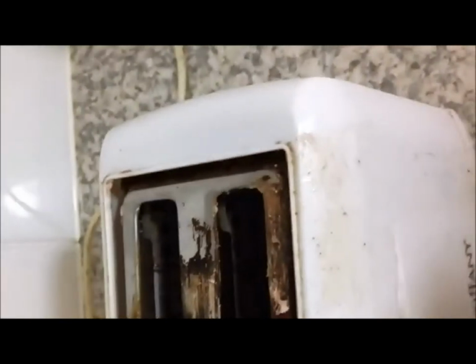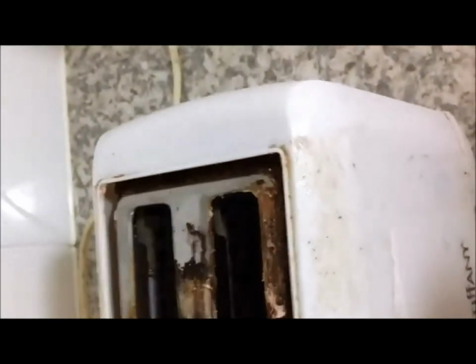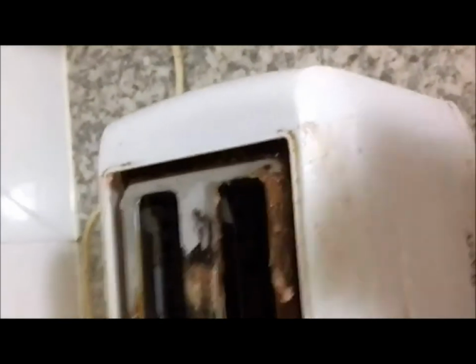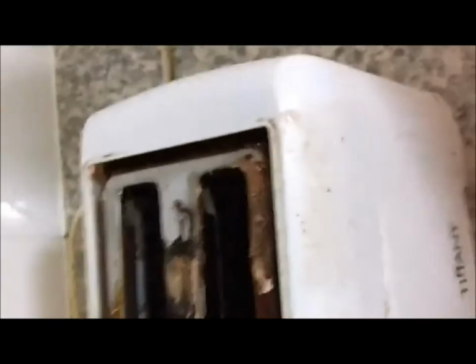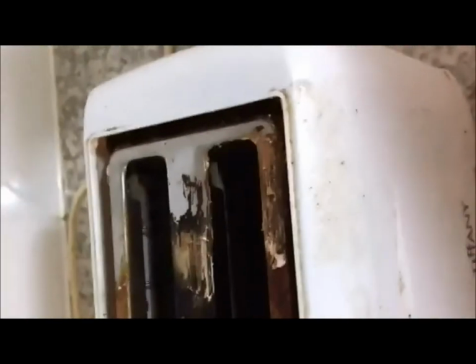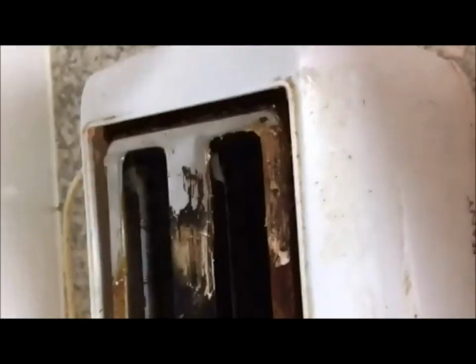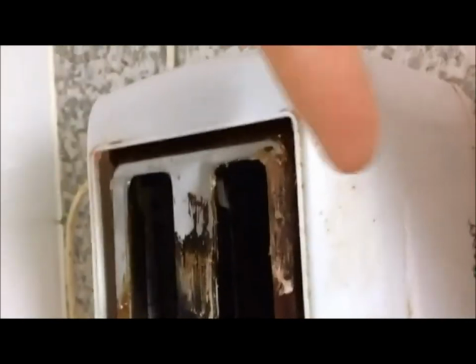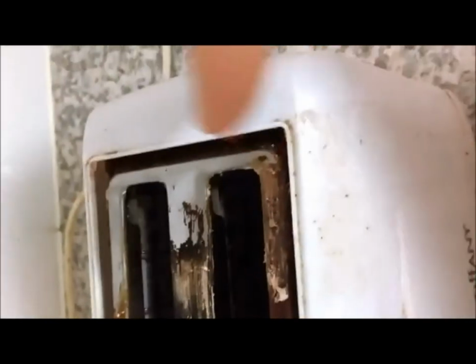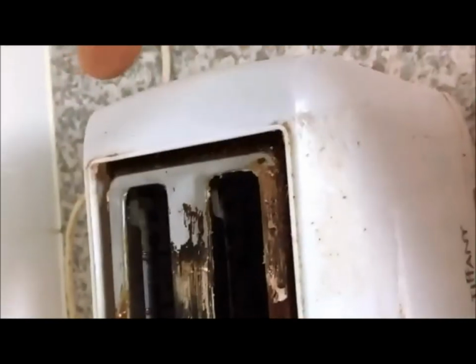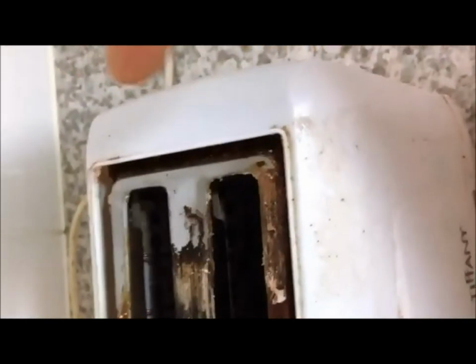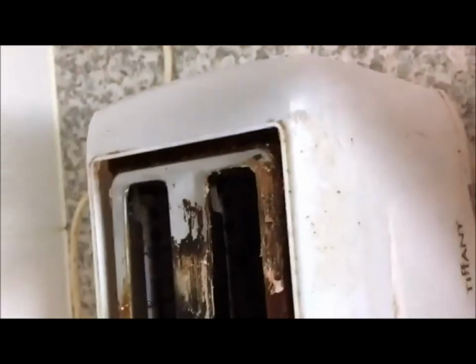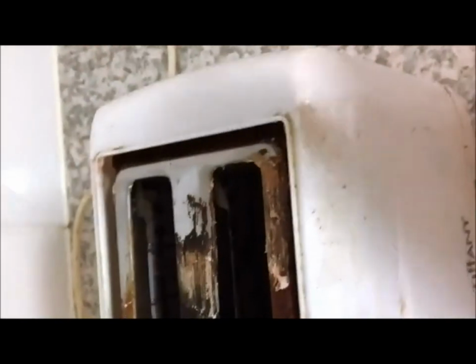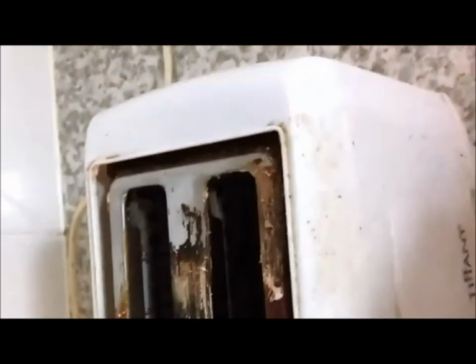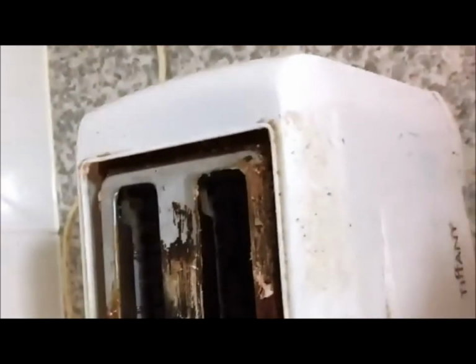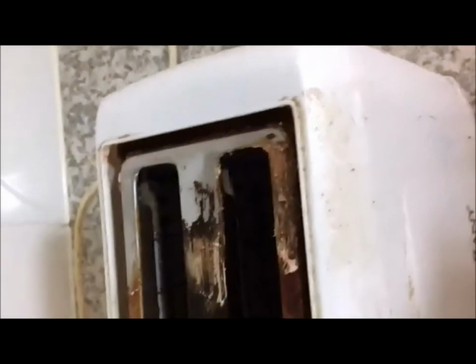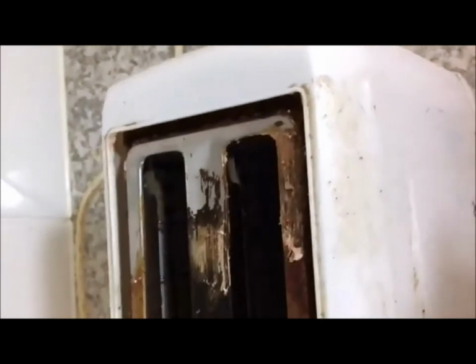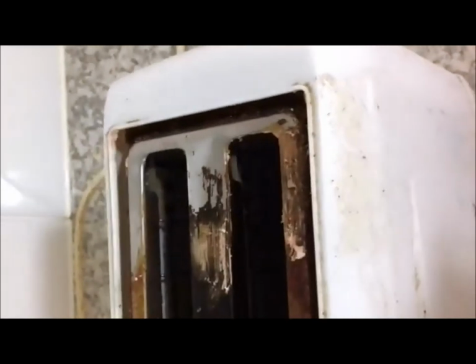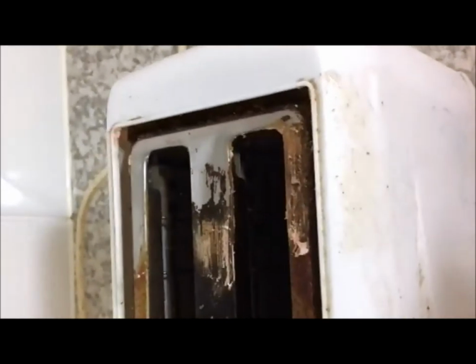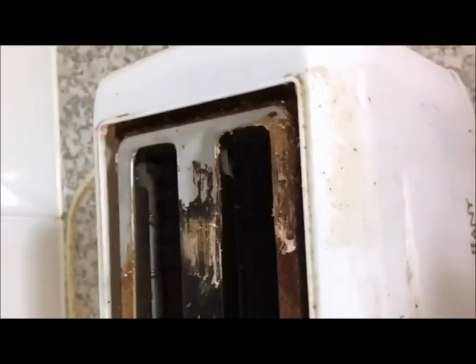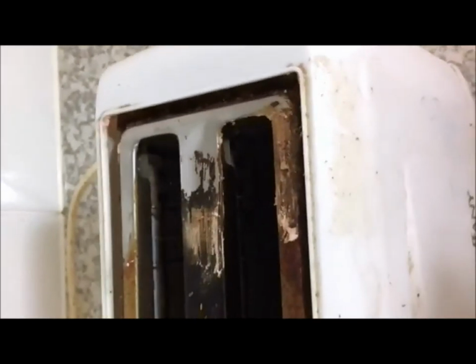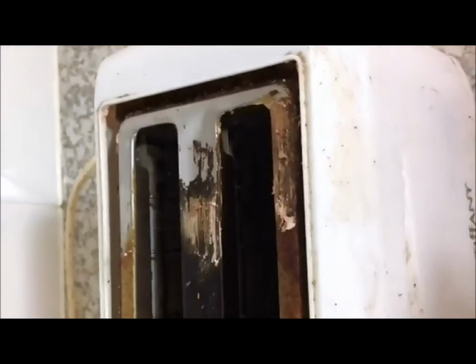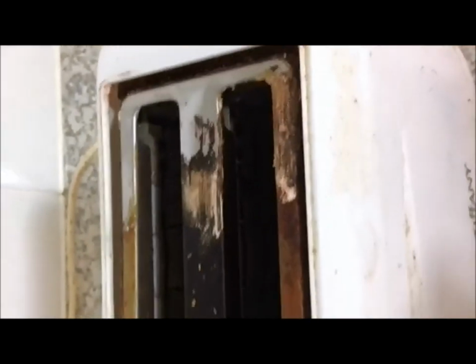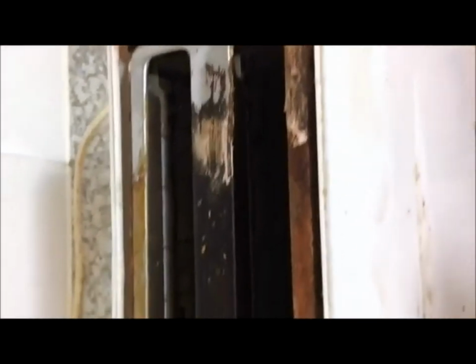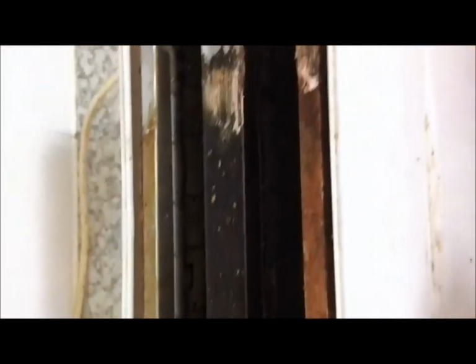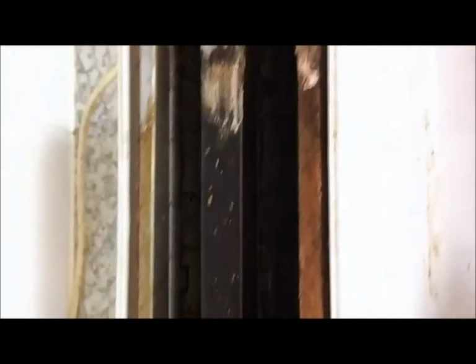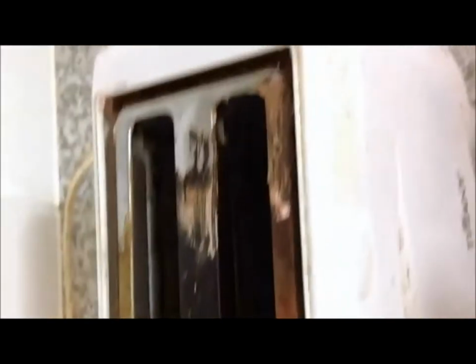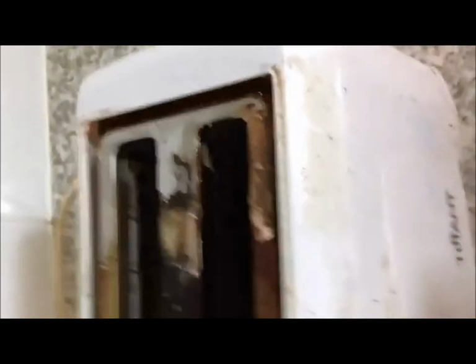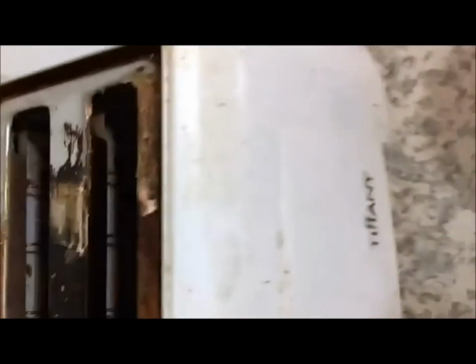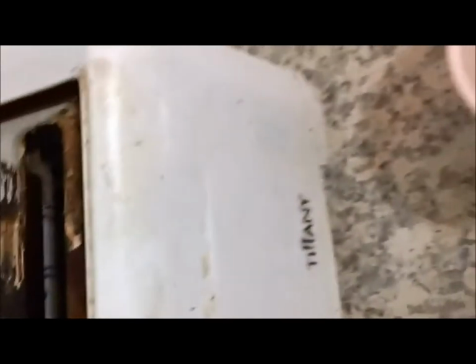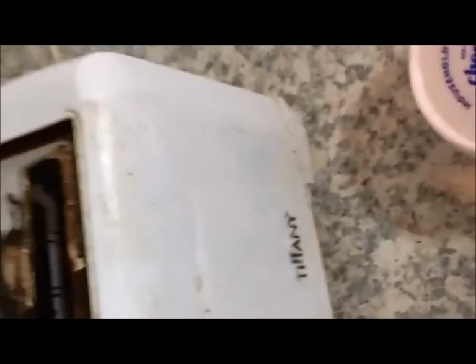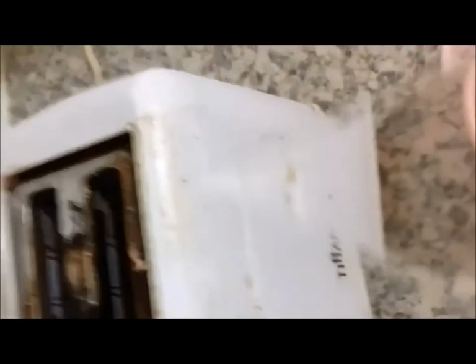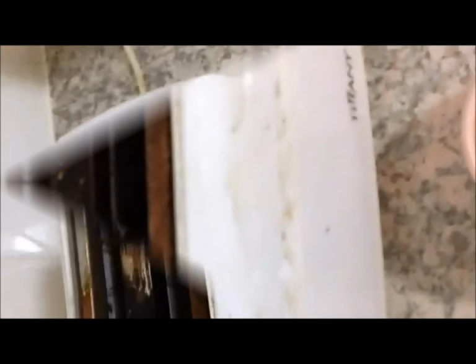I've already cleaned a little bit over here, just to make sure it worked. And what we're going to do in a moment is apply some Pink Stuff and show you exactly what happened.